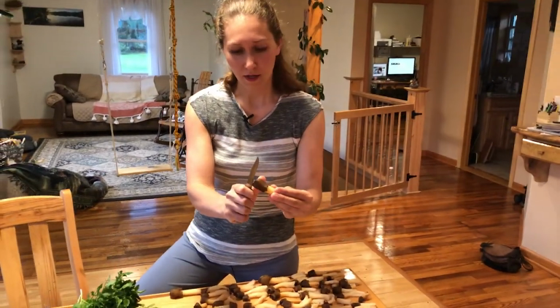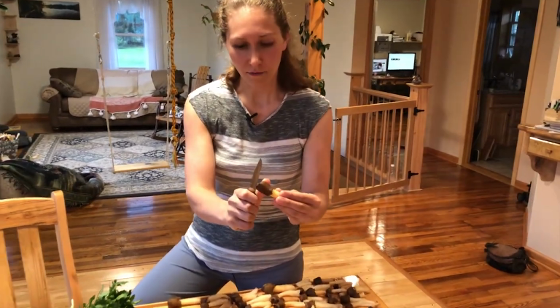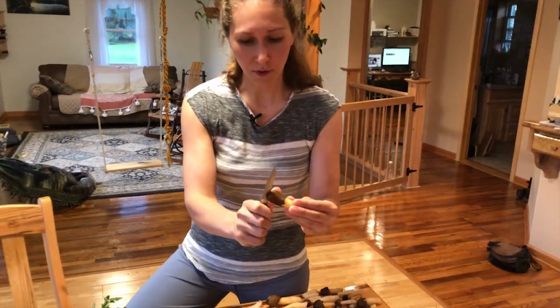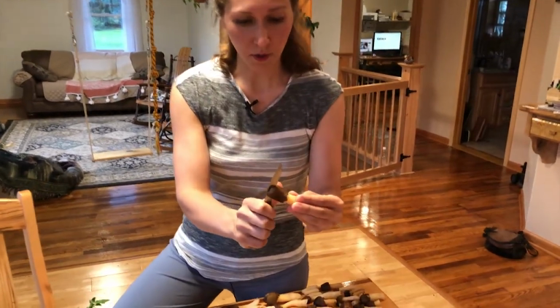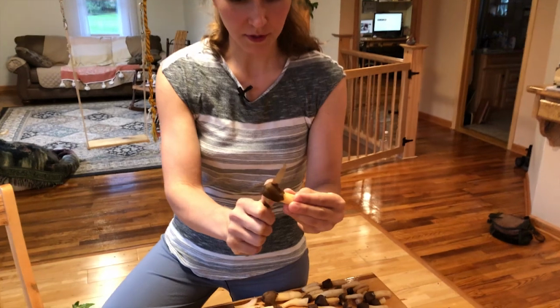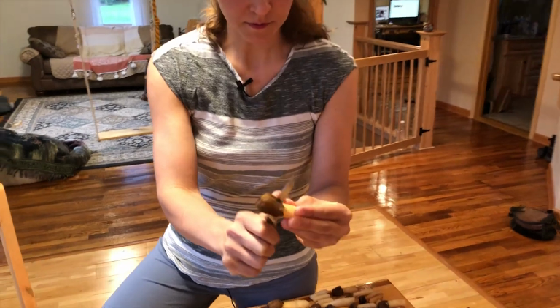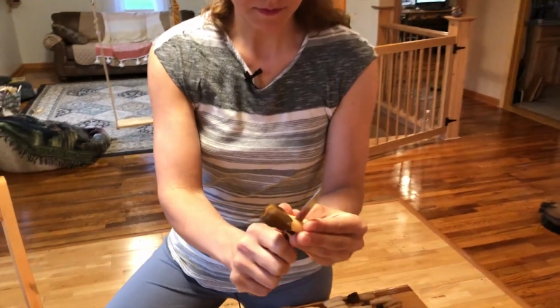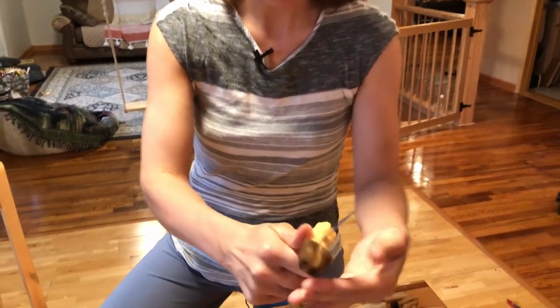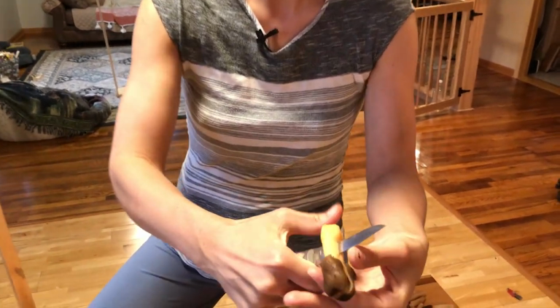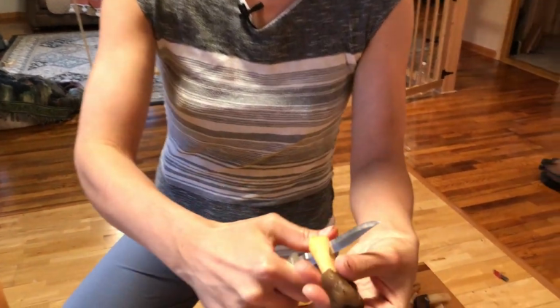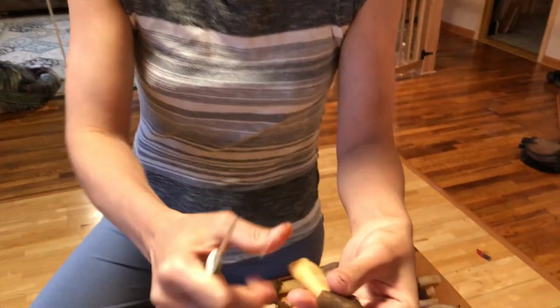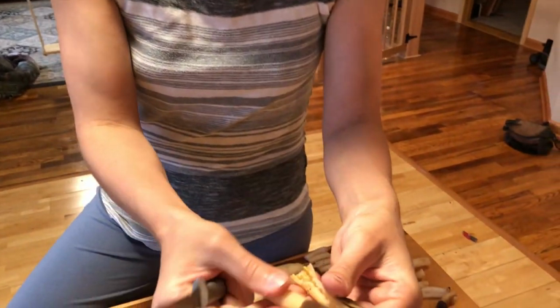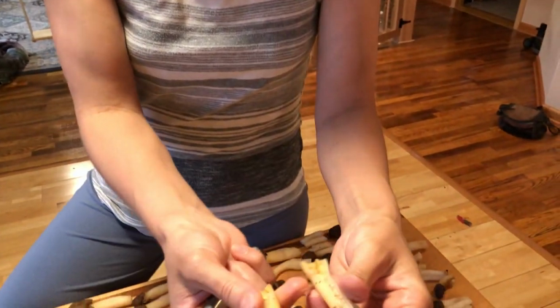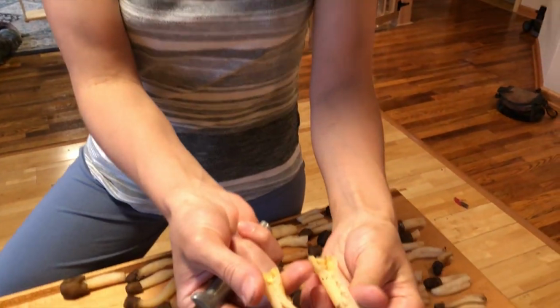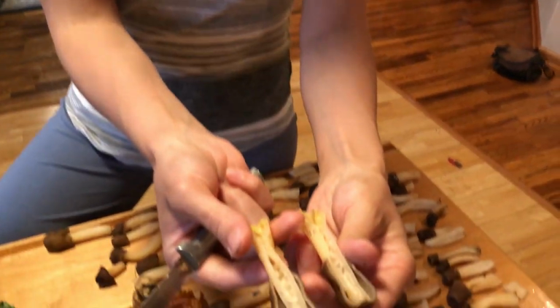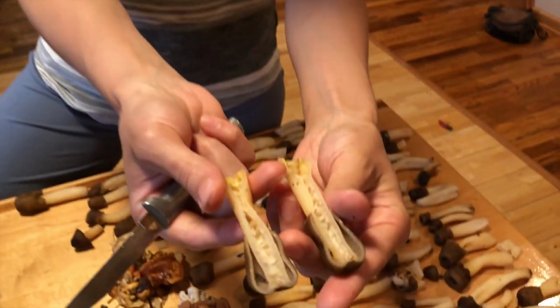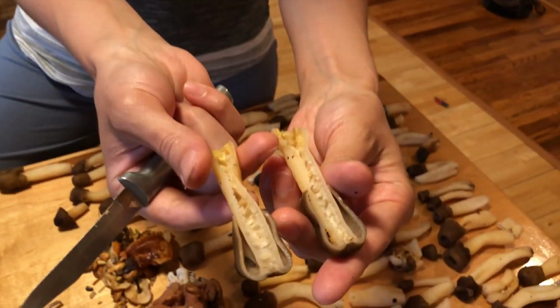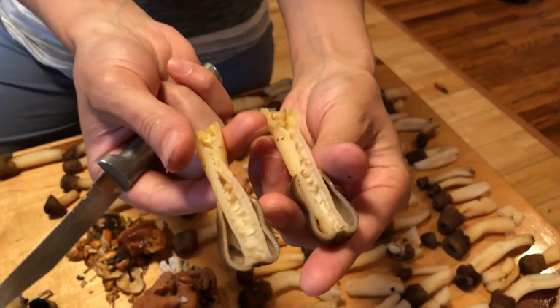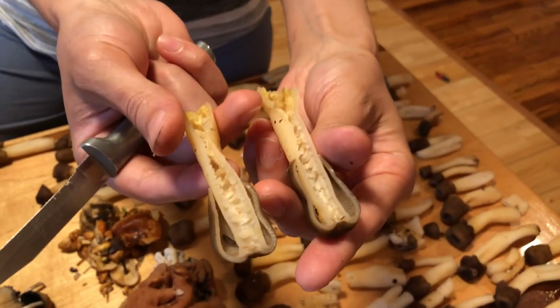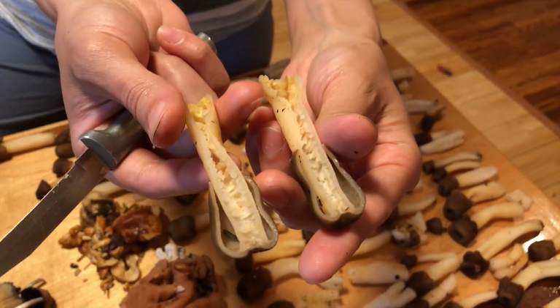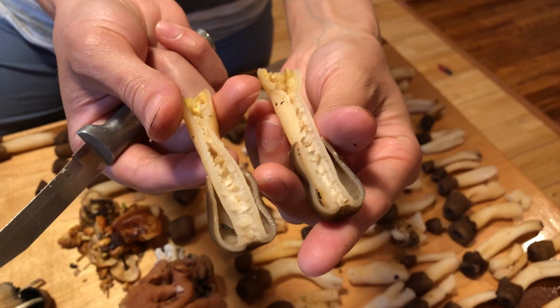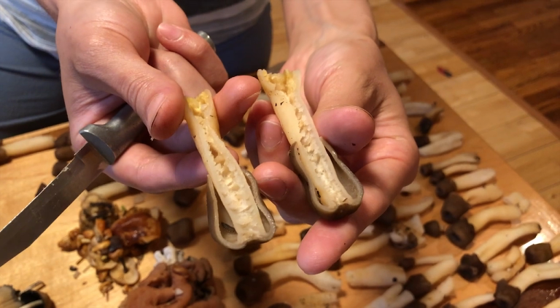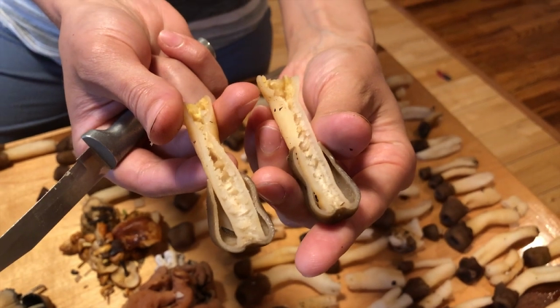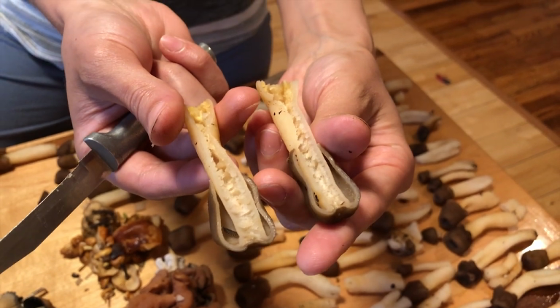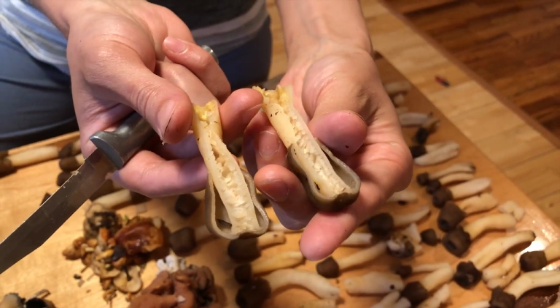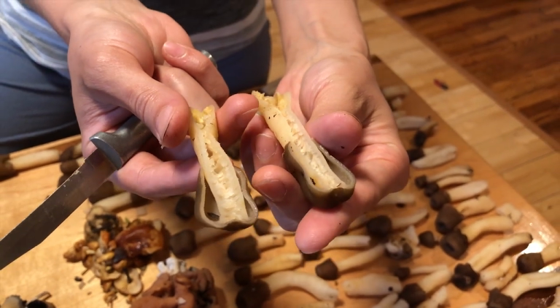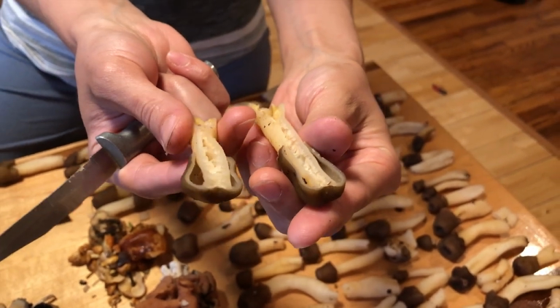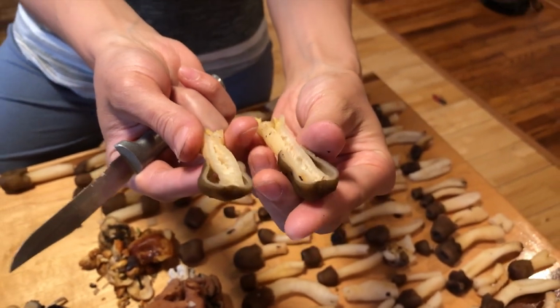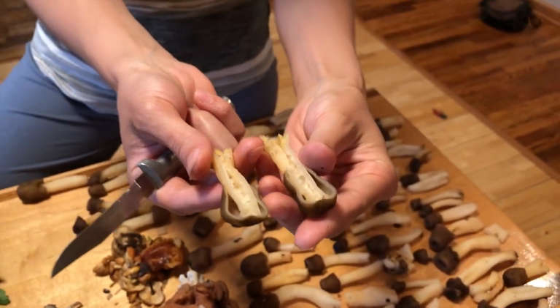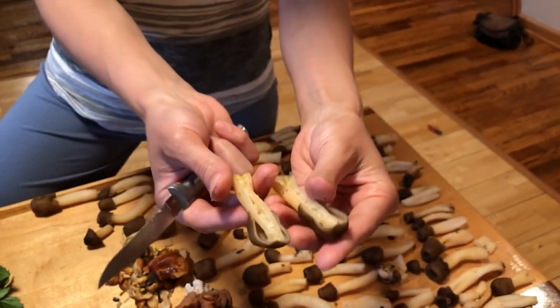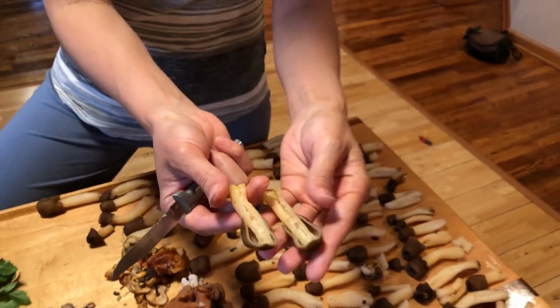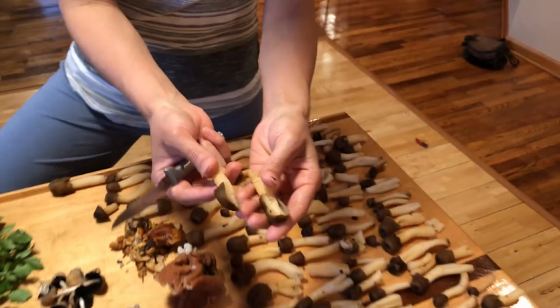If you cut one open, this is how they look. They're really tasty, edible. We plan to fry them.